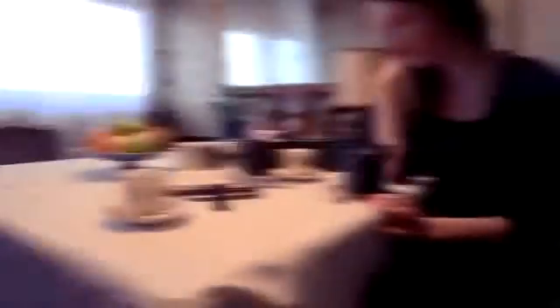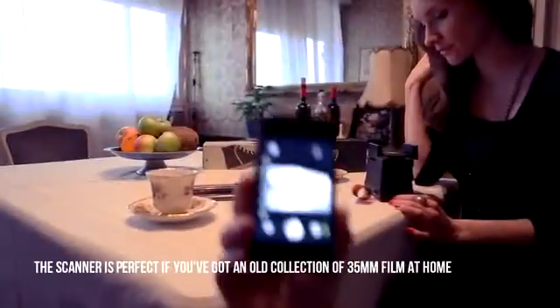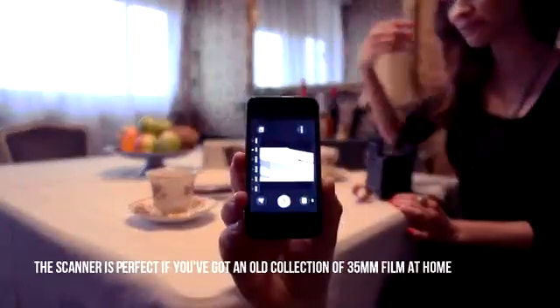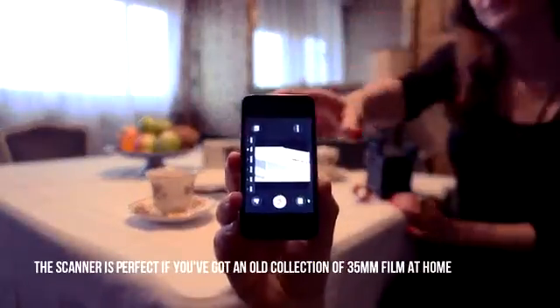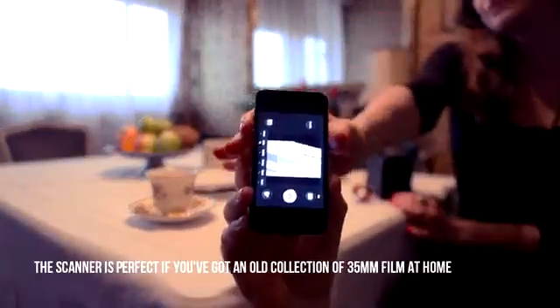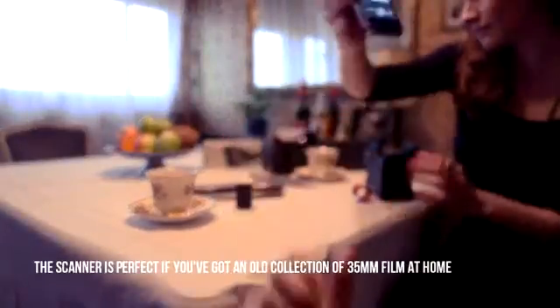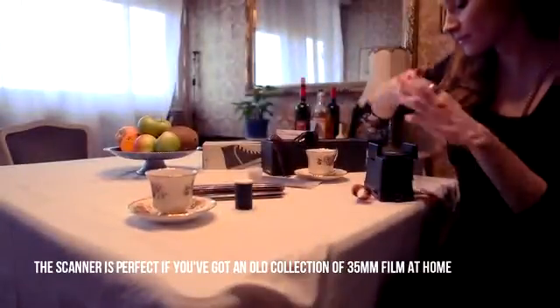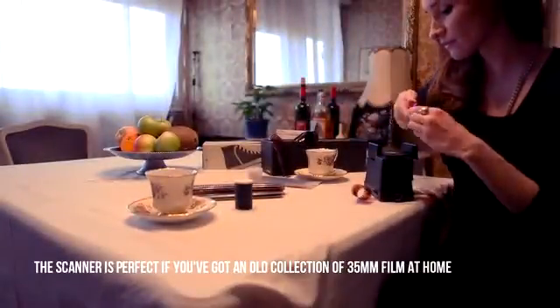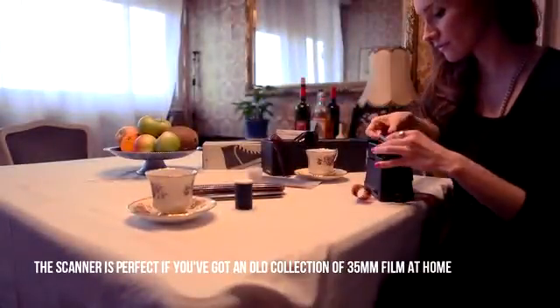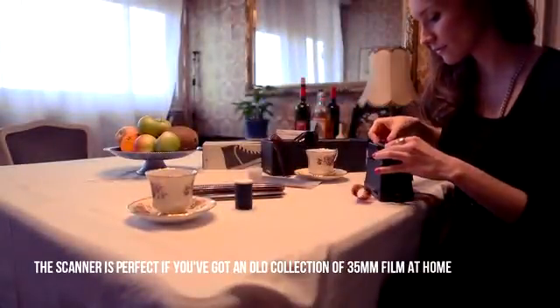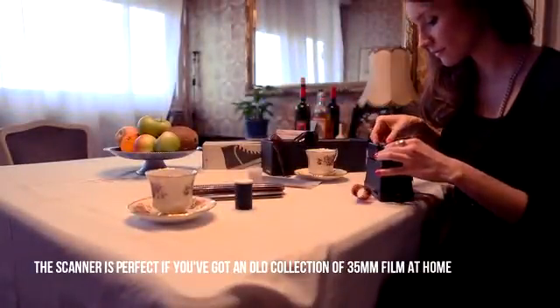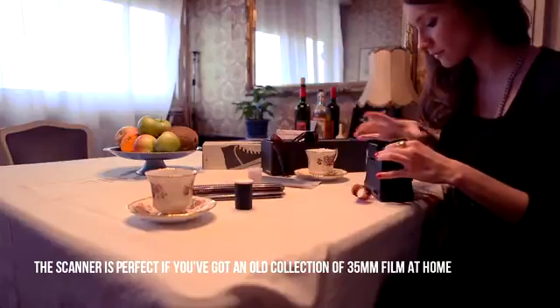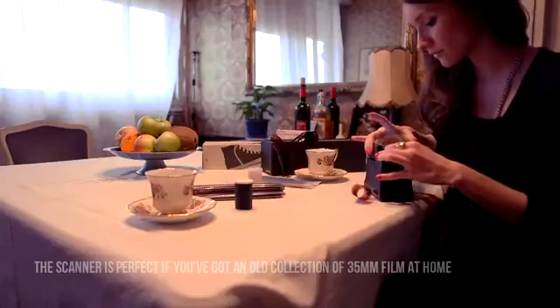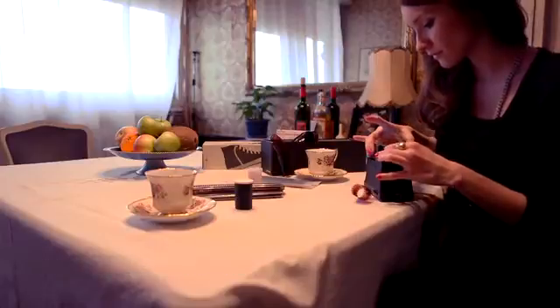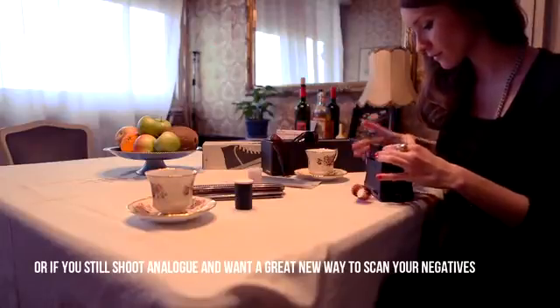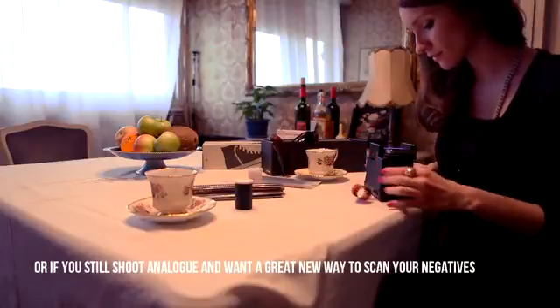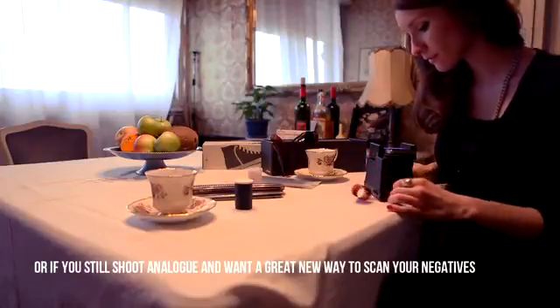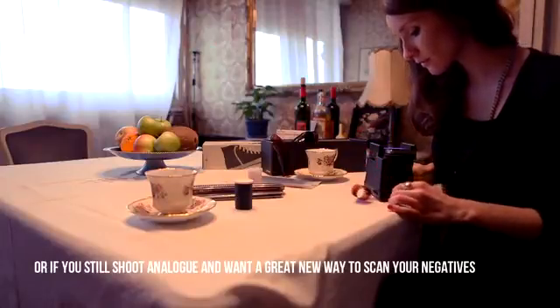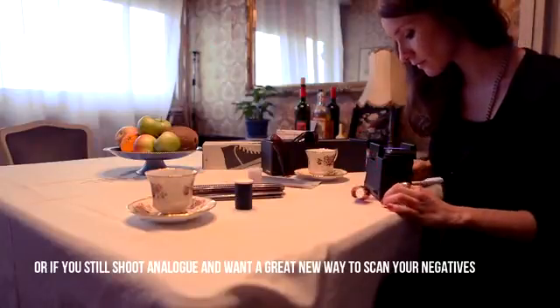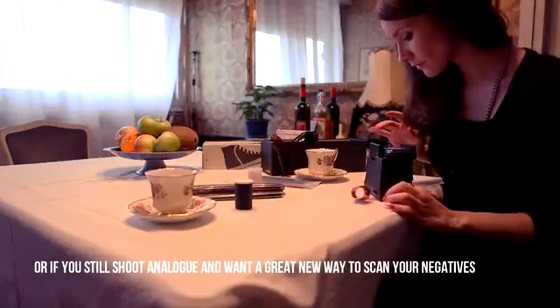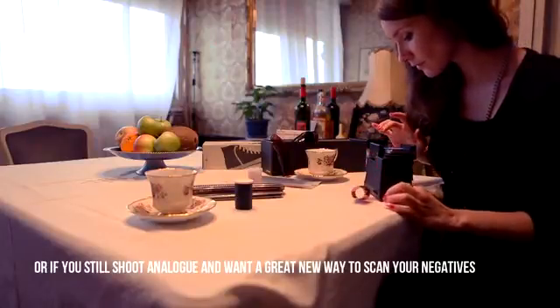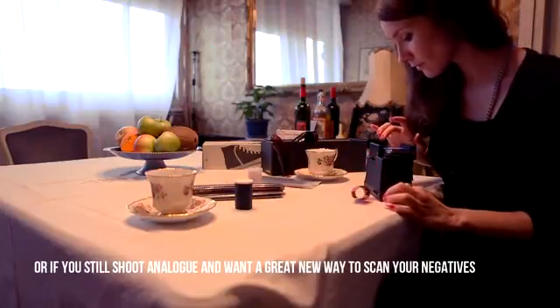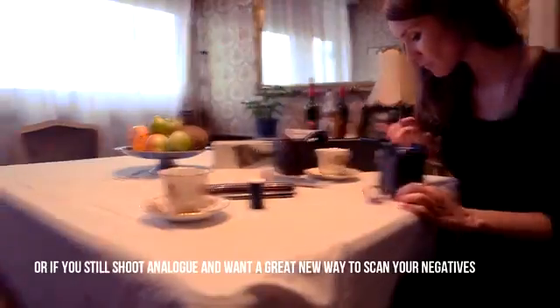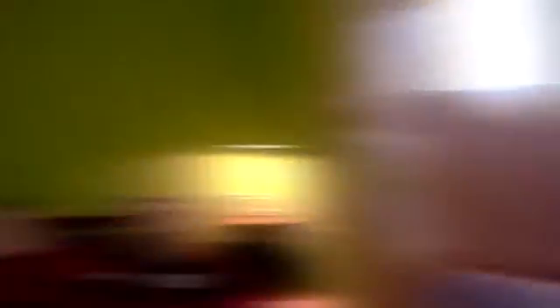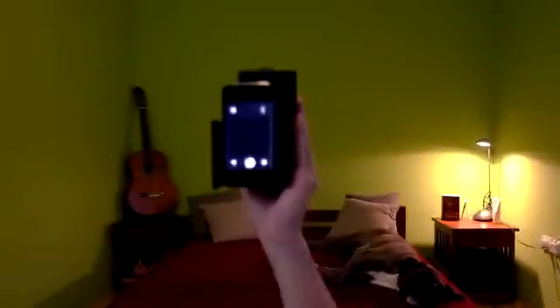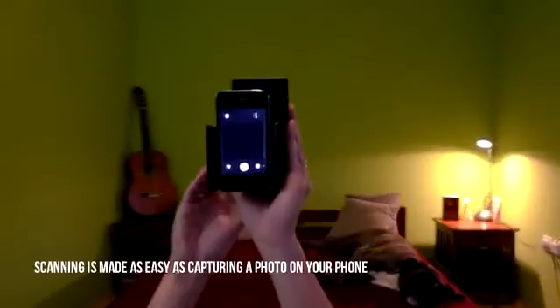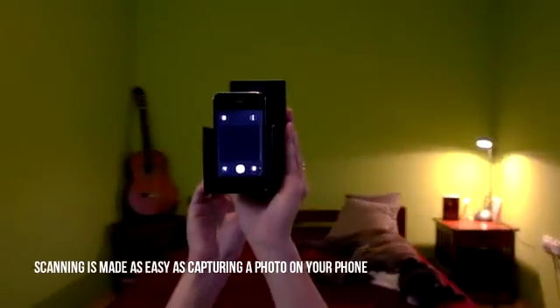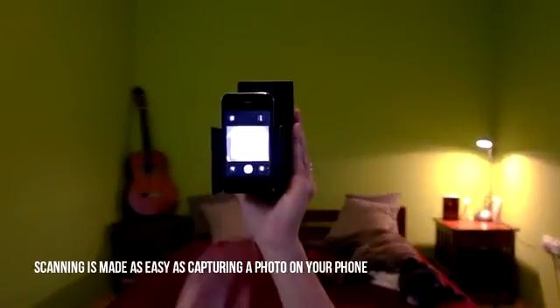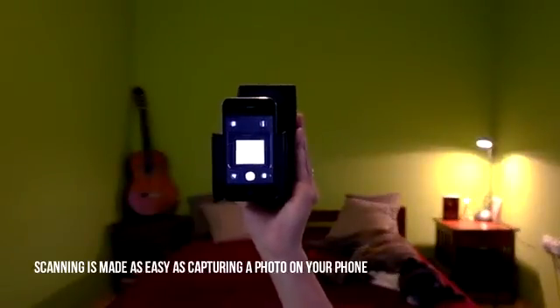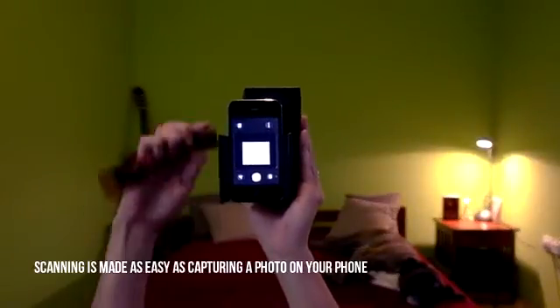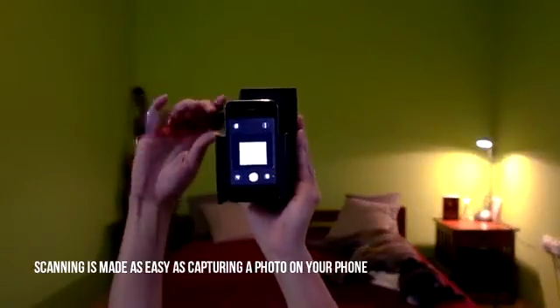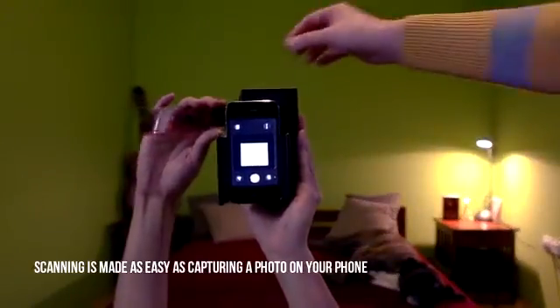The scanner is perfect if you've got an old collection of 35mm film at home, or if you still shoot analogue and want a great new way to scan your negatives. Scanning is made as easy as capturing a photo on your phone.